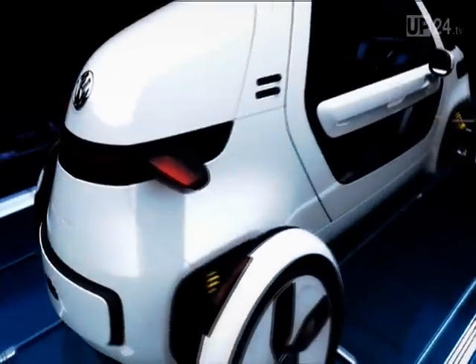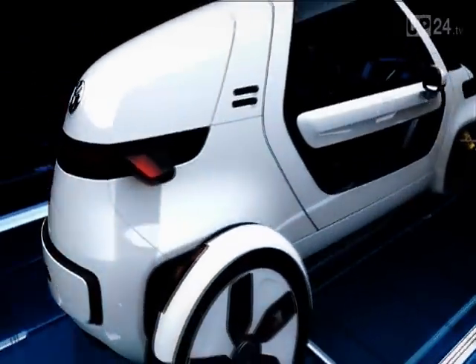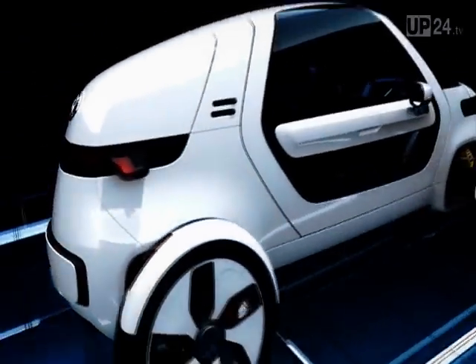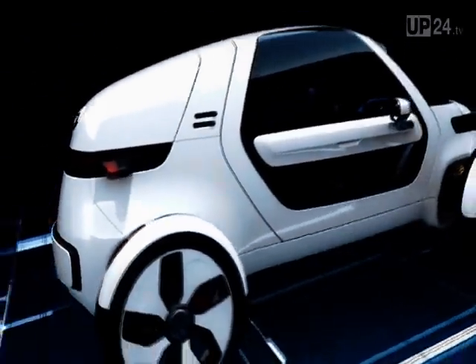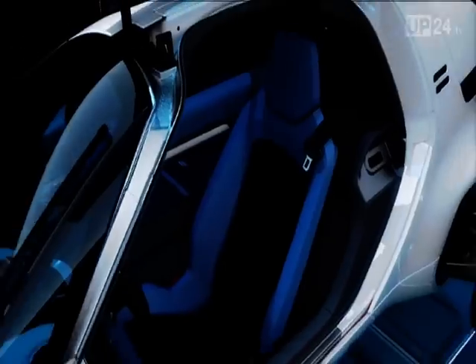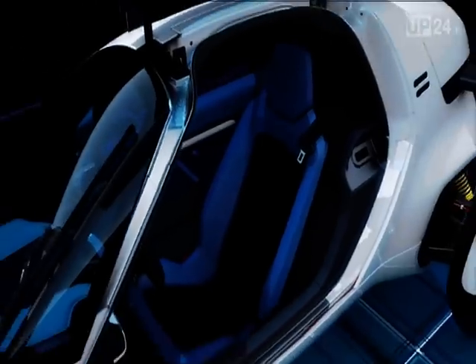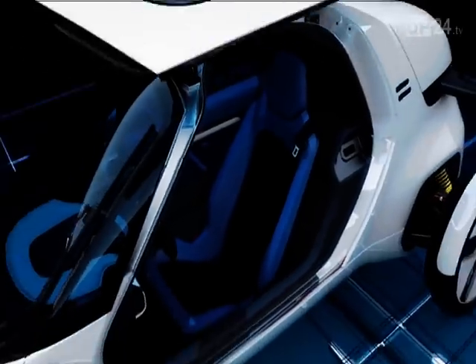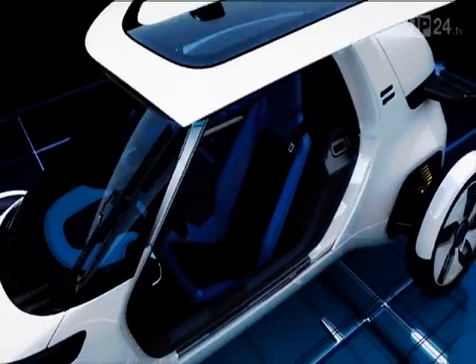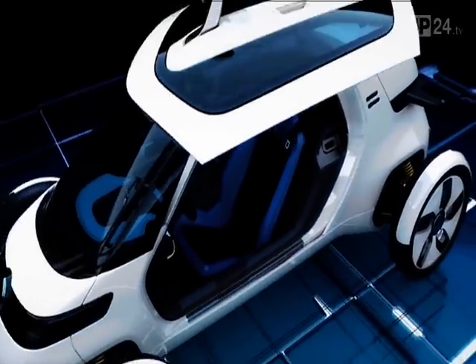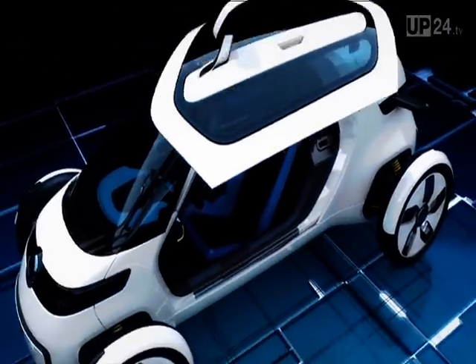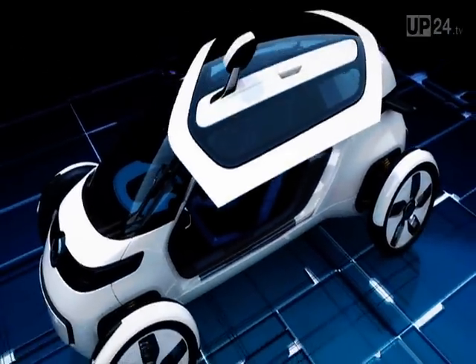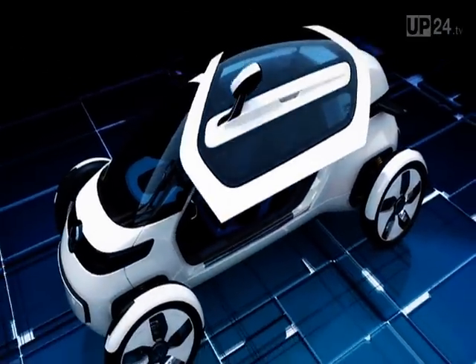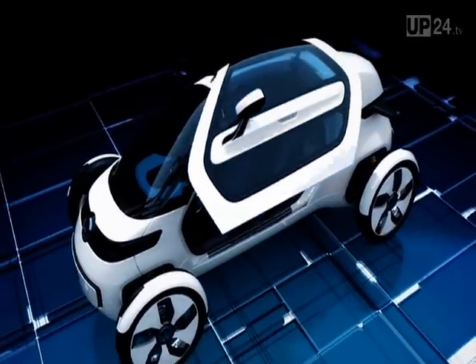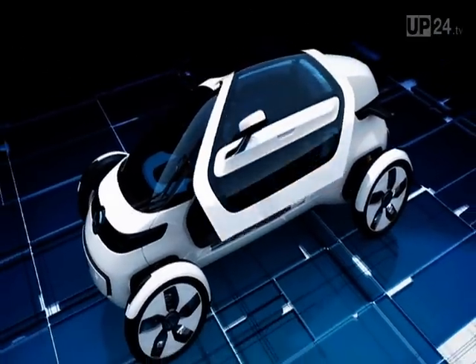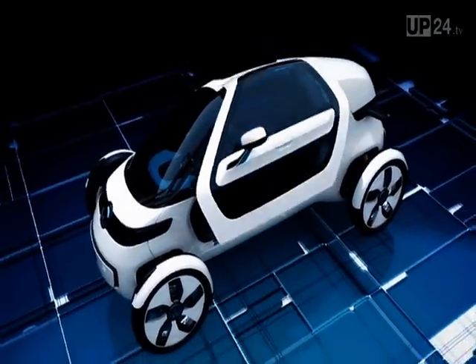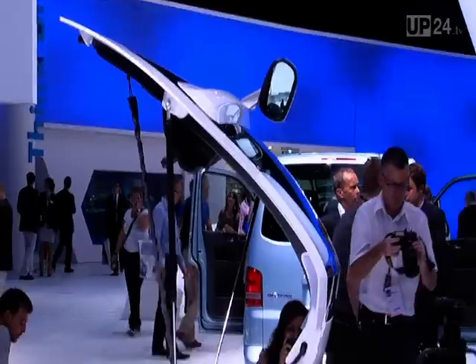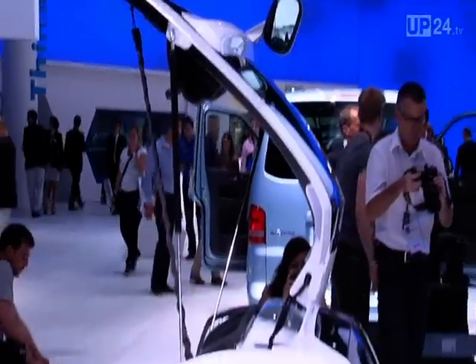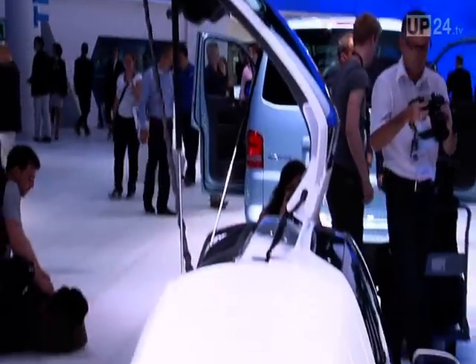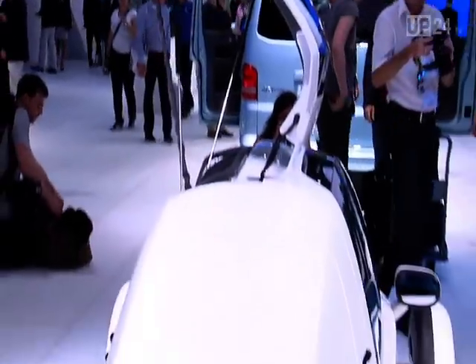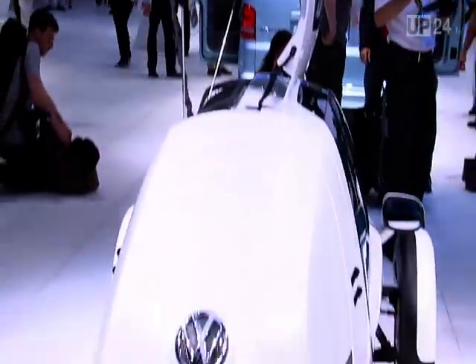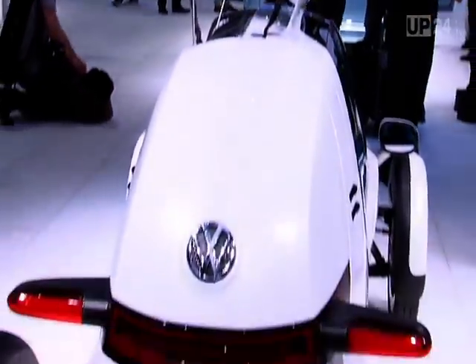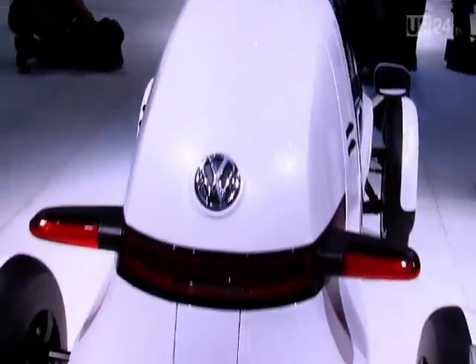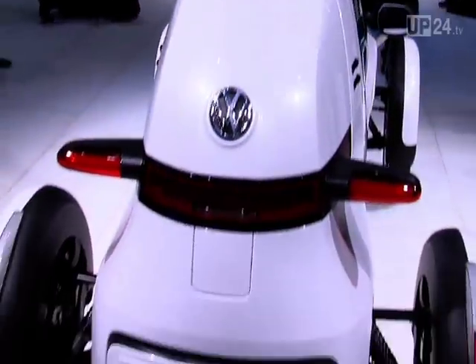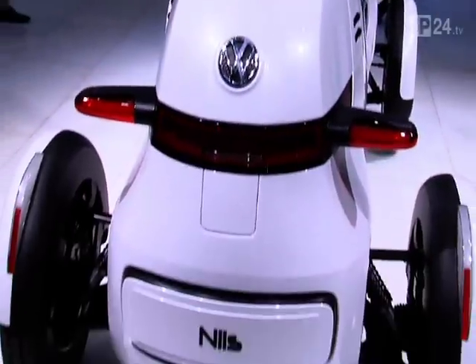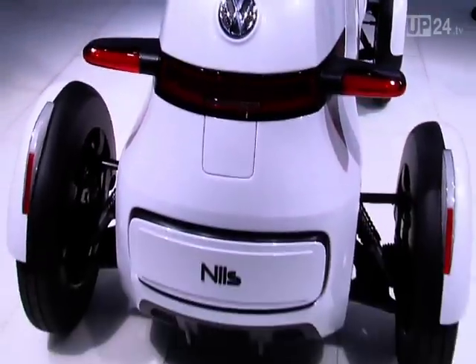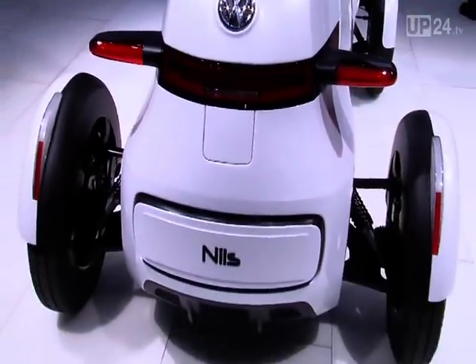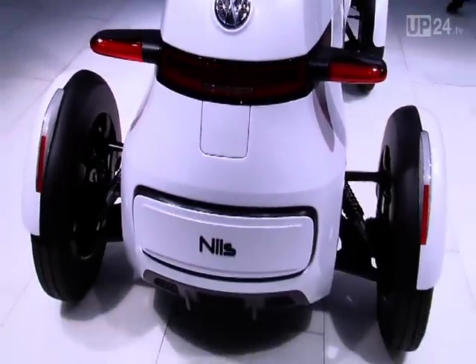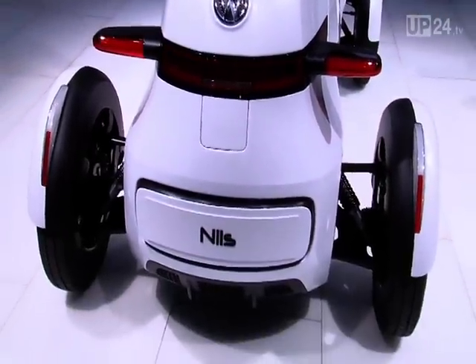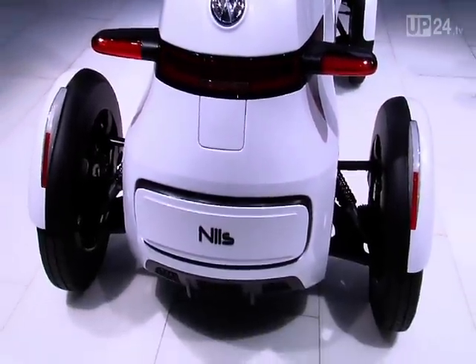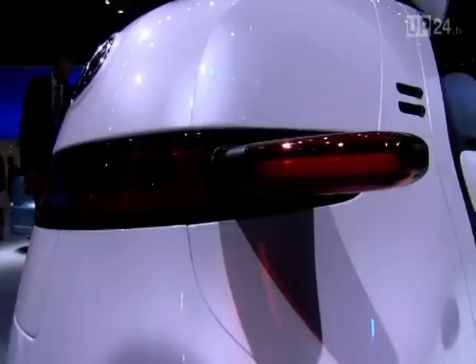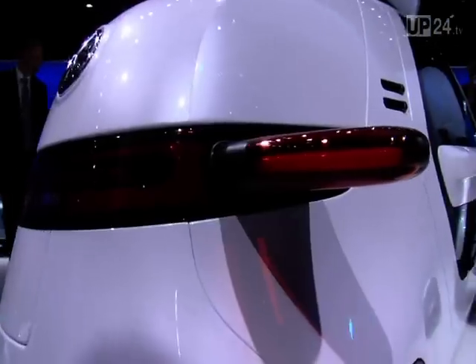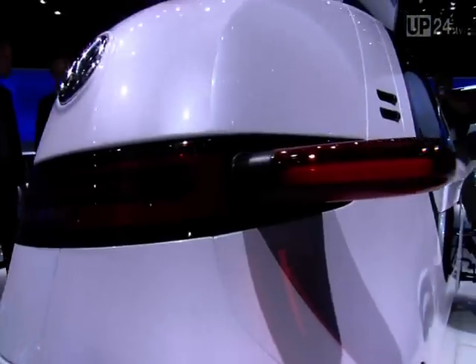Behind the driver are the motor, the batteries, and a small boot. Of course, the cargo space is not meant to accommodate your week's shopping, but it's big enough for a beverage crate and a bag.